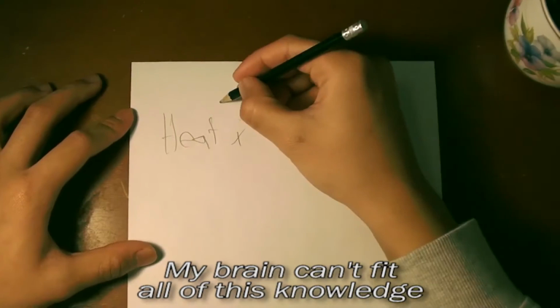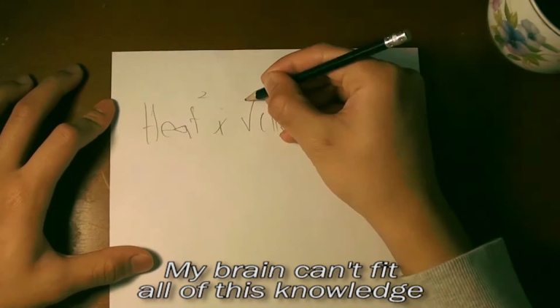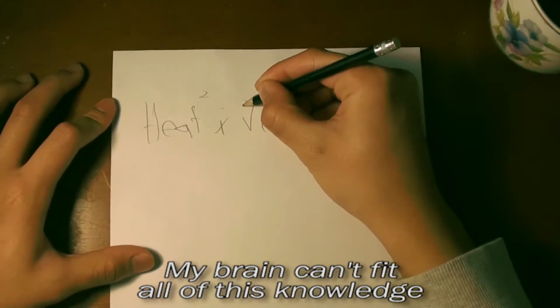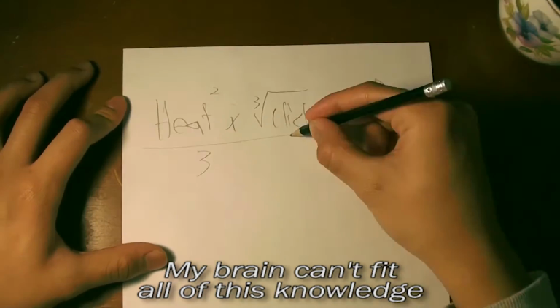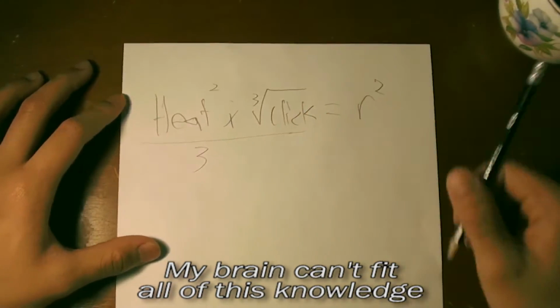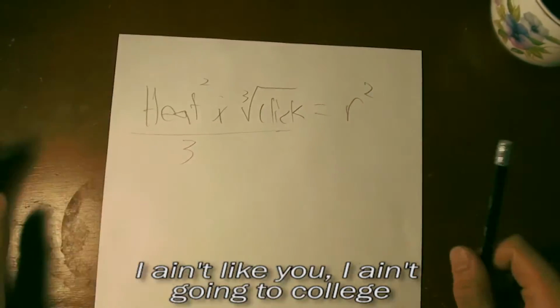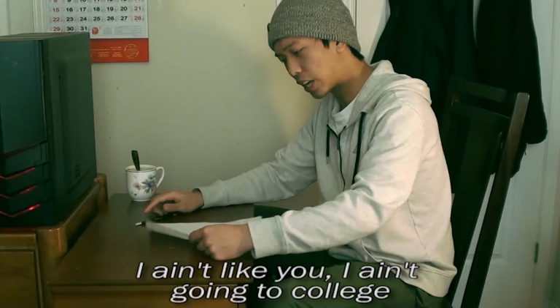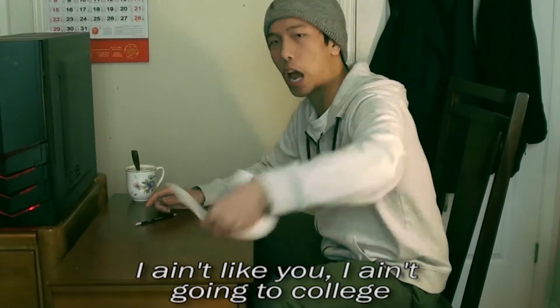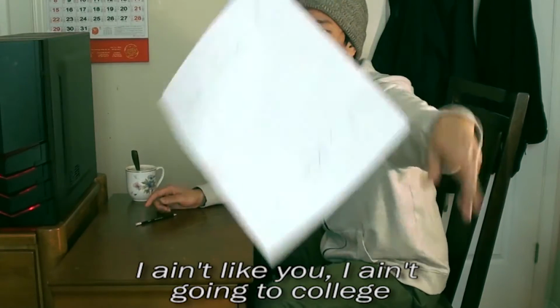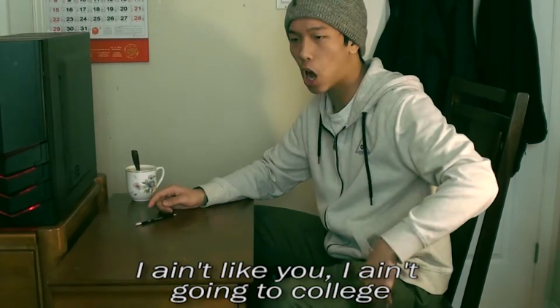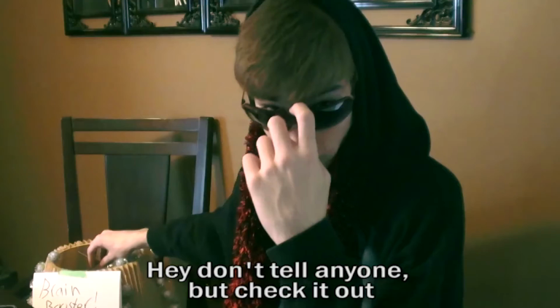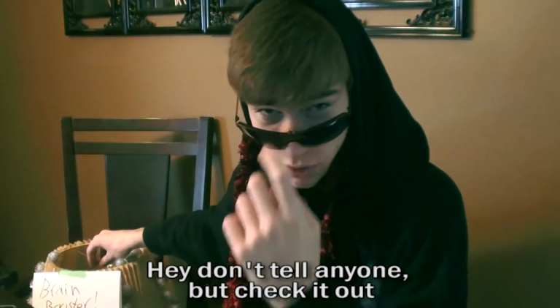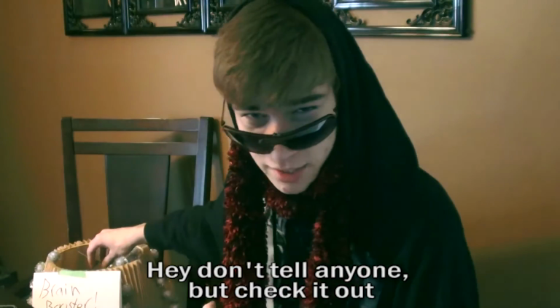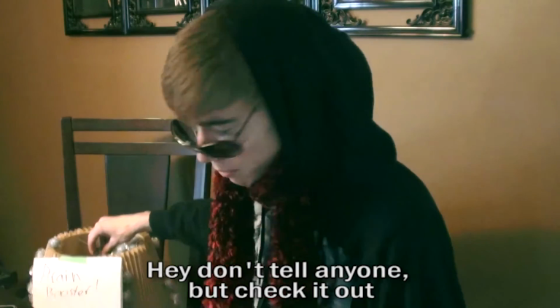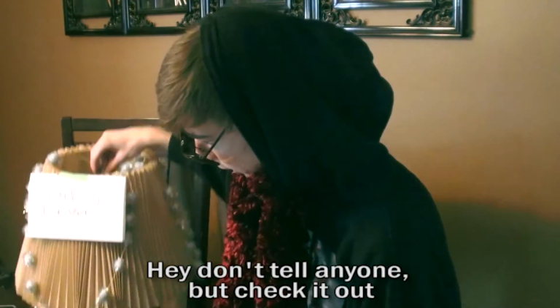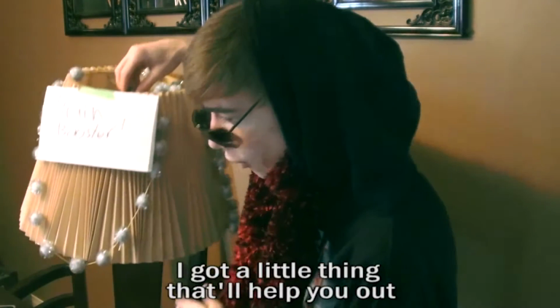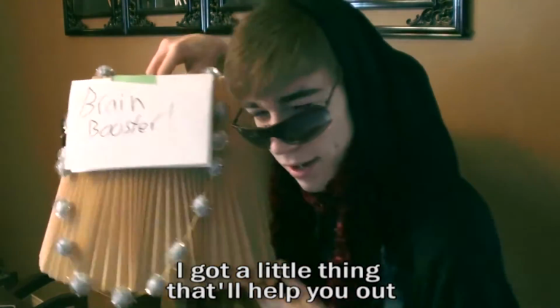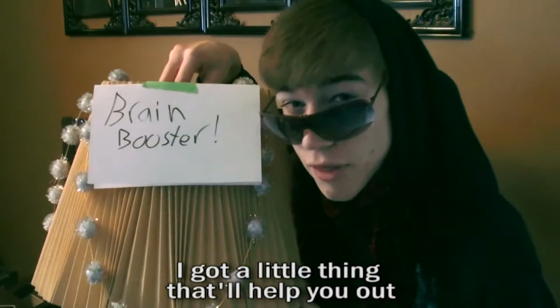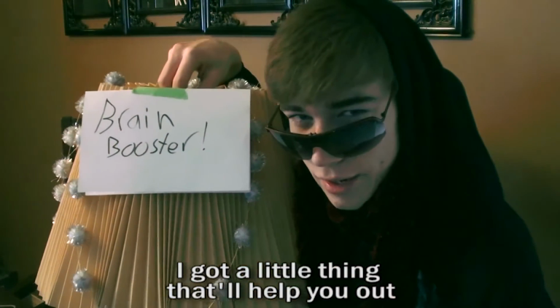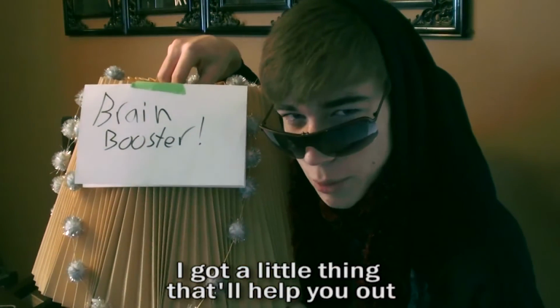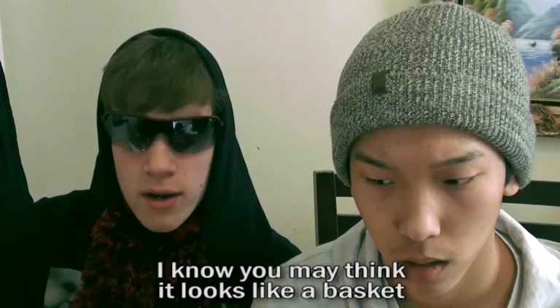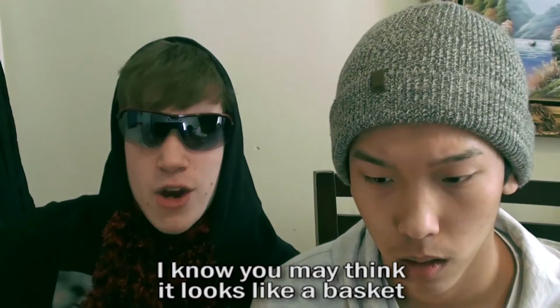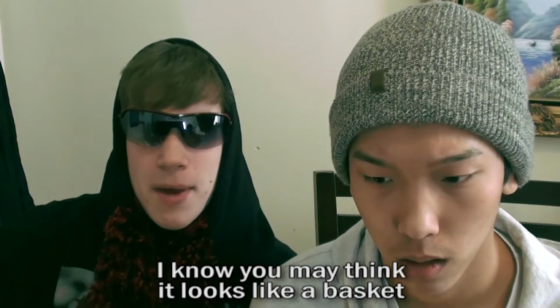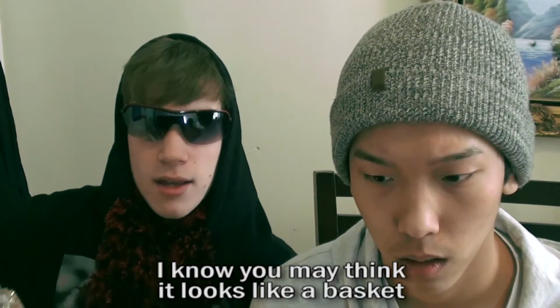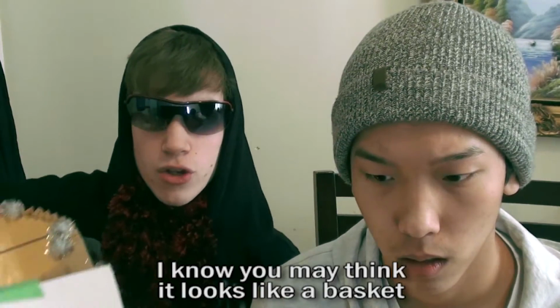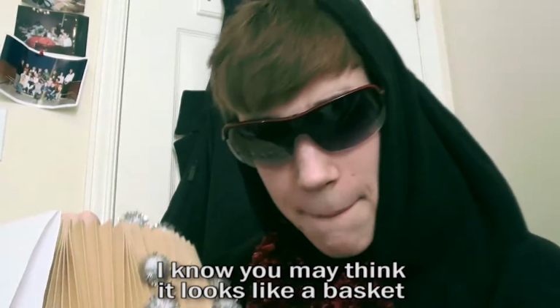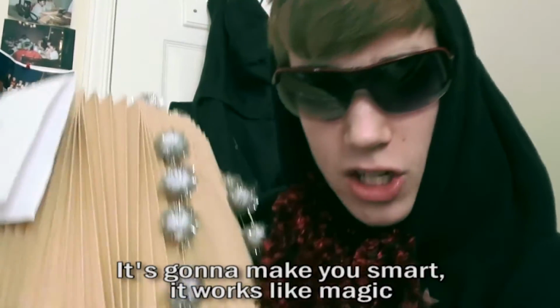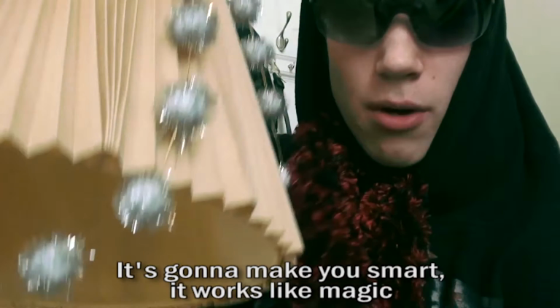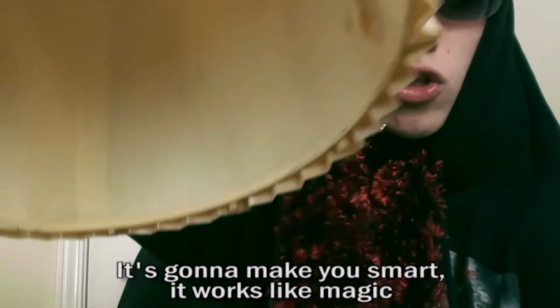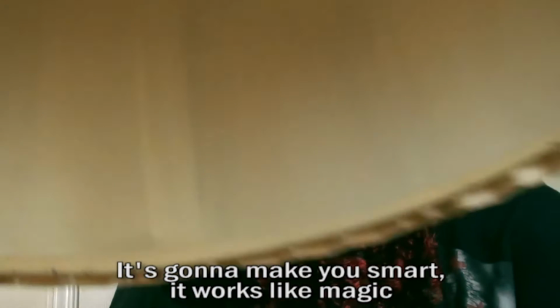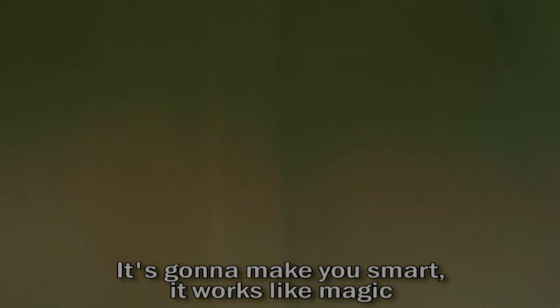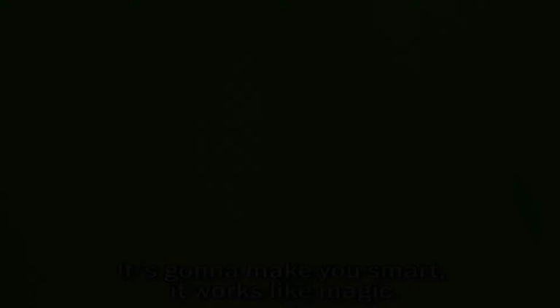My brain can't fit all of this knowledge. I ain't like you — I ain't going to college. Hey, don't tell anyone, but check it out. I got a little thing that'll help you out. I know you may think it looks like a basket, but it's going to make you smart. It works like magic.